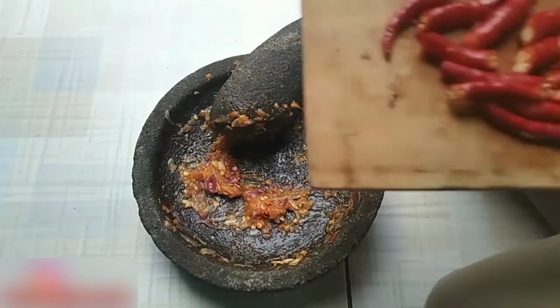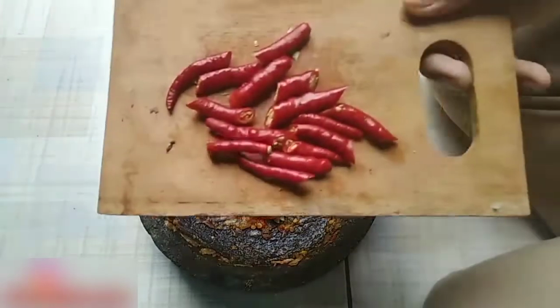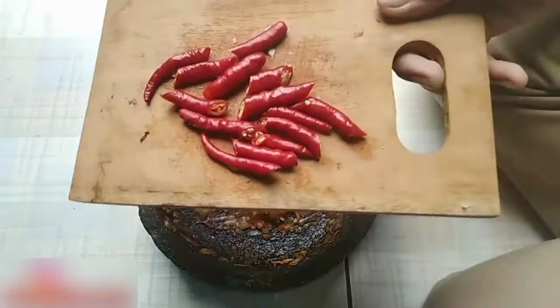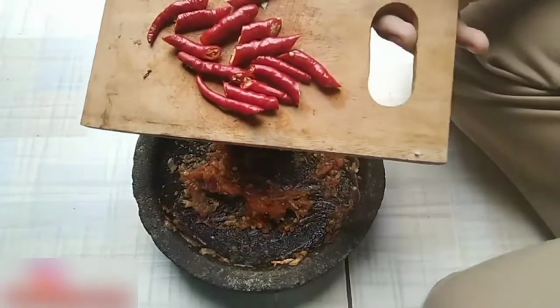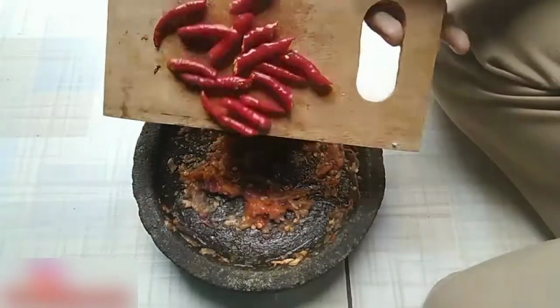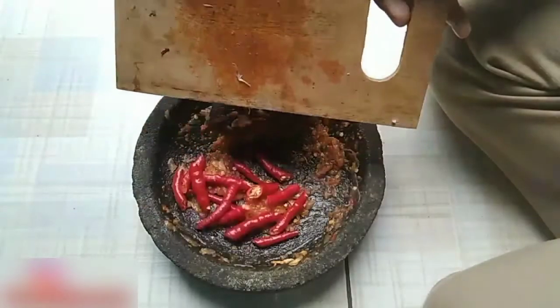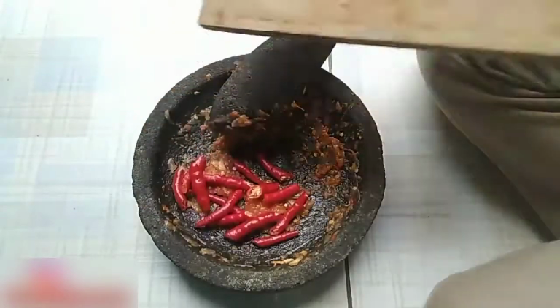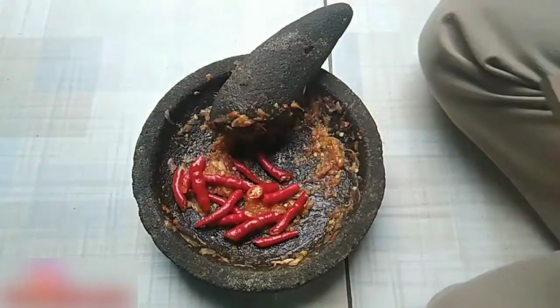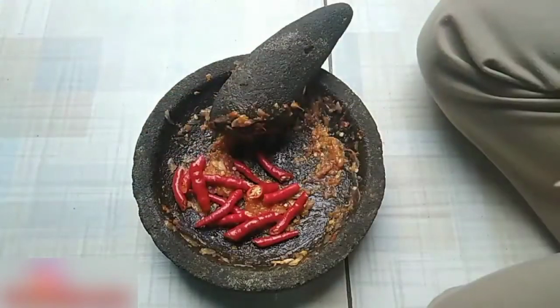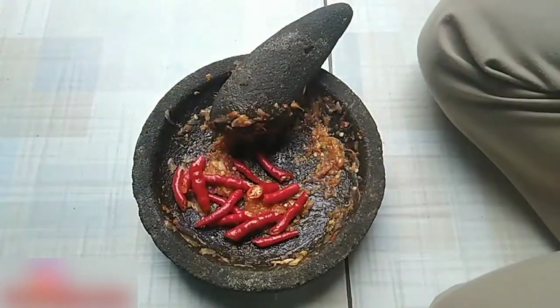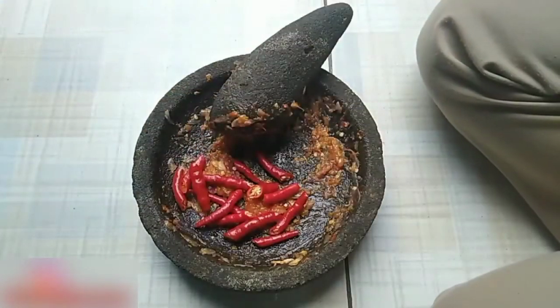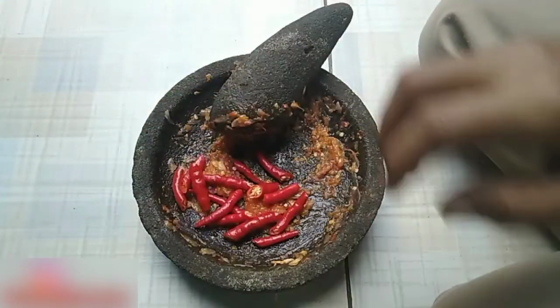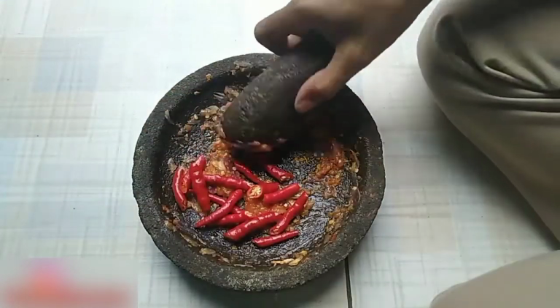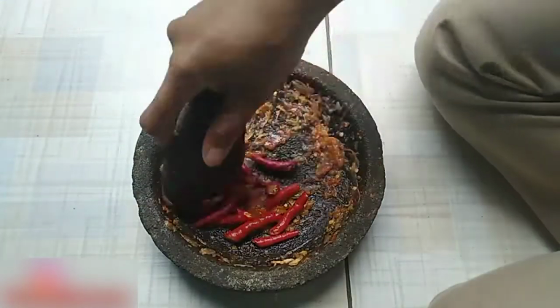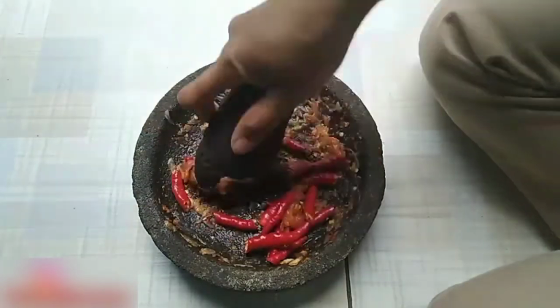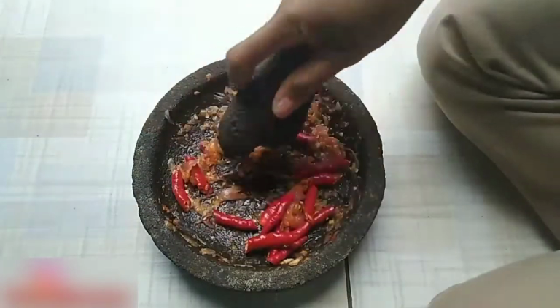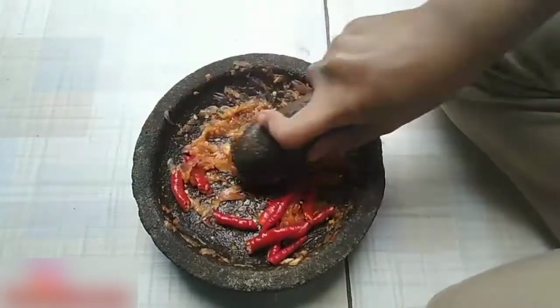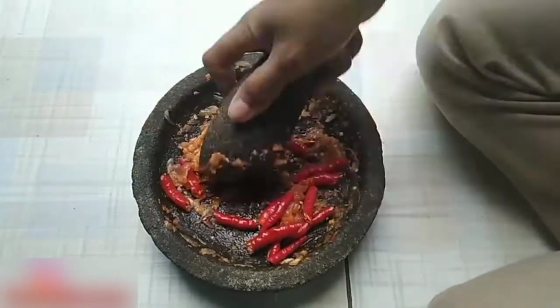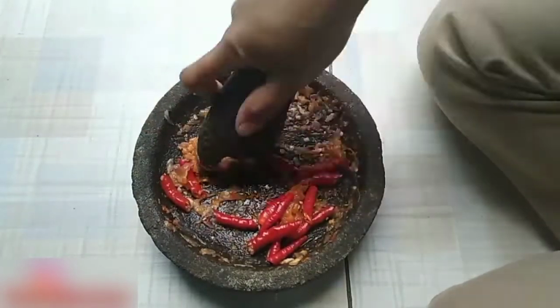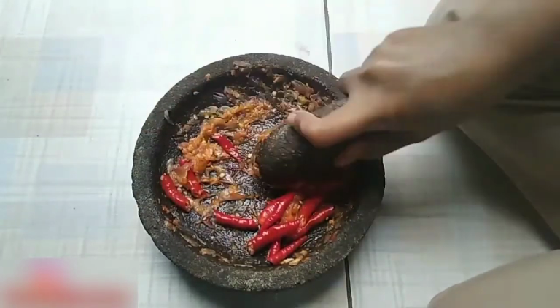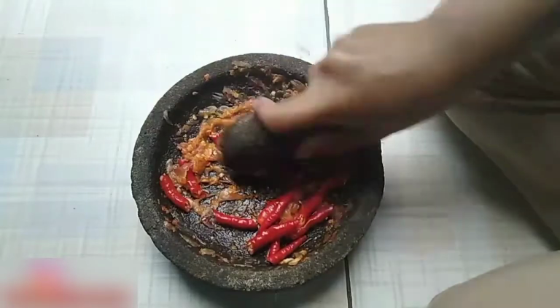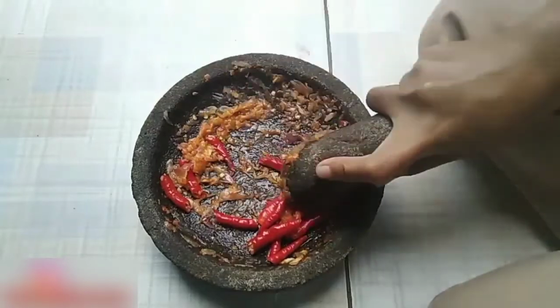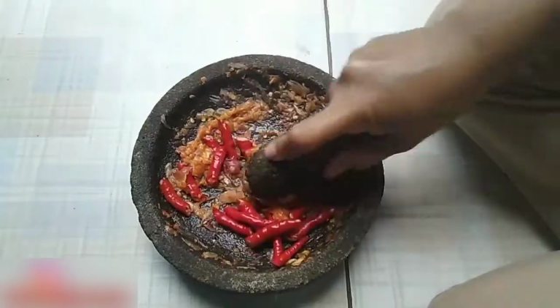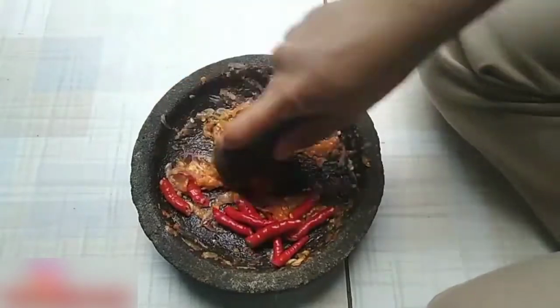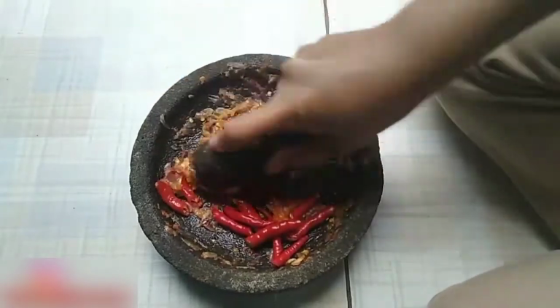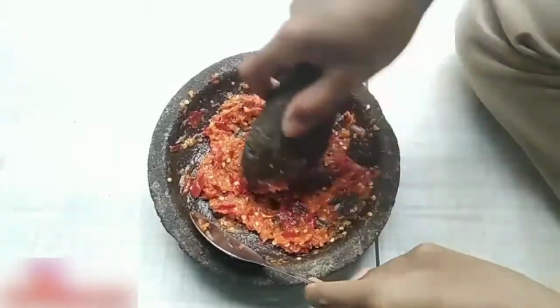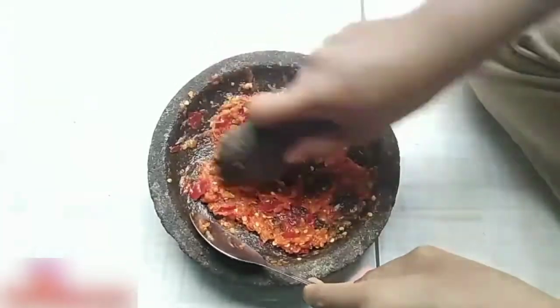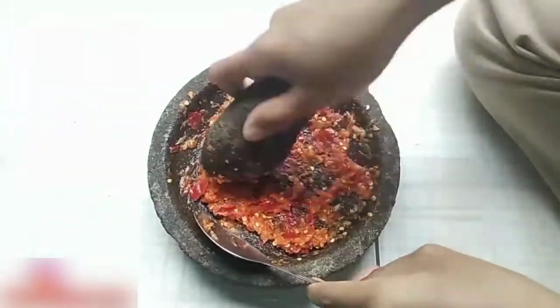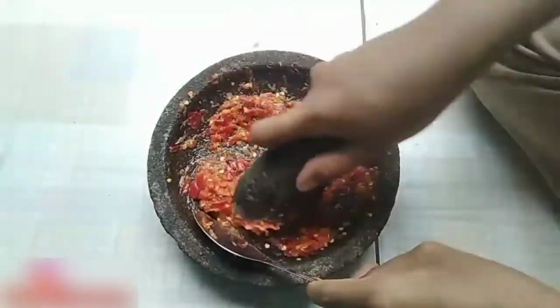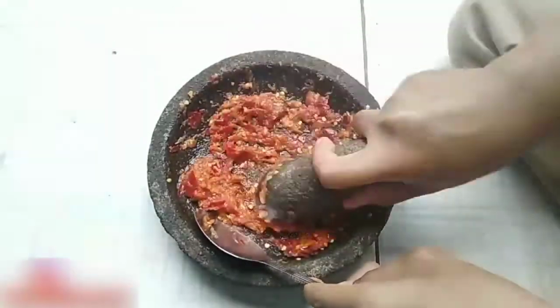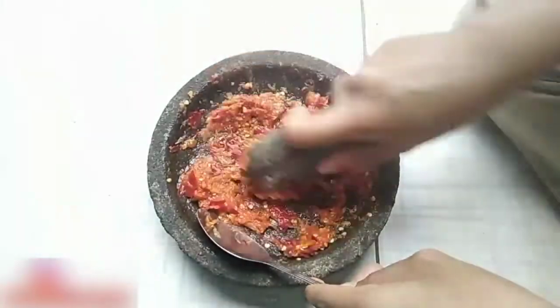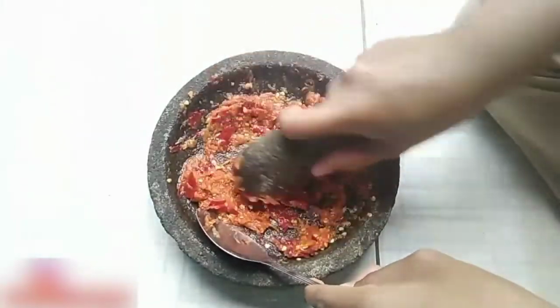Selanjutnya, masukkan 4 buah cabai keriting yang sudah dipotong-potong. Kemudian, haluskan seperti ini sampai benar-benar halus ya guys.